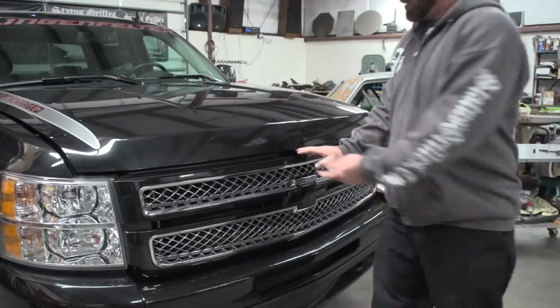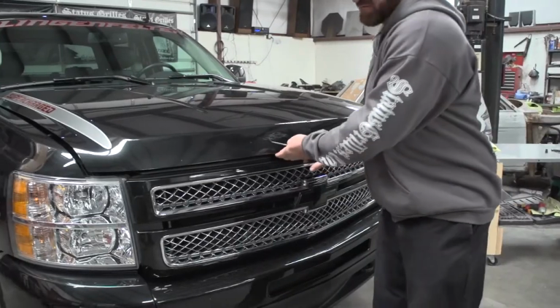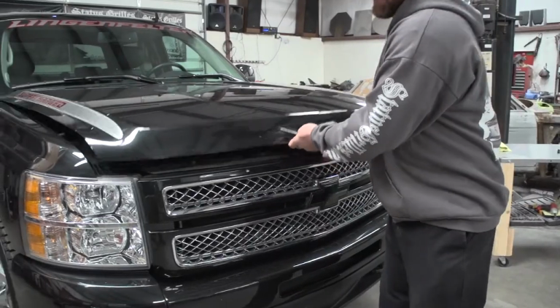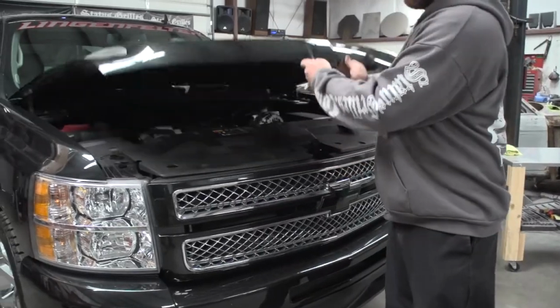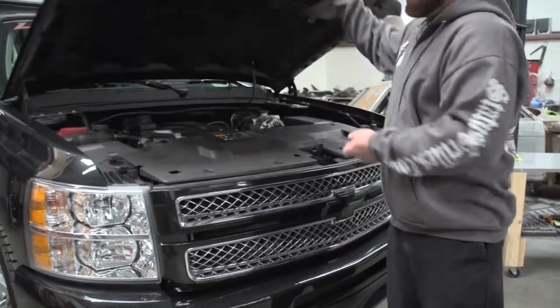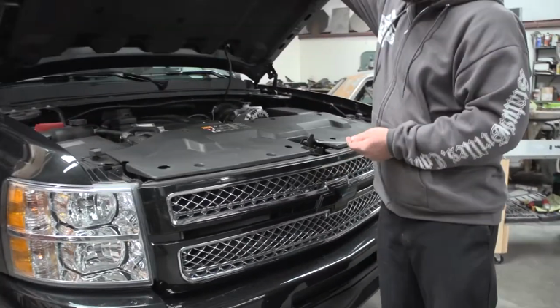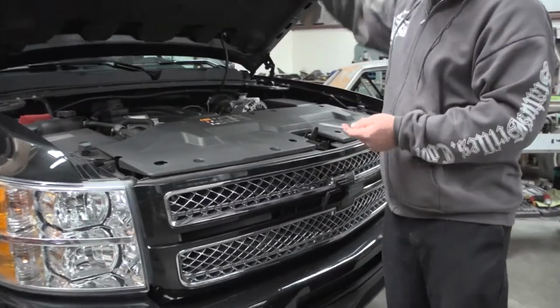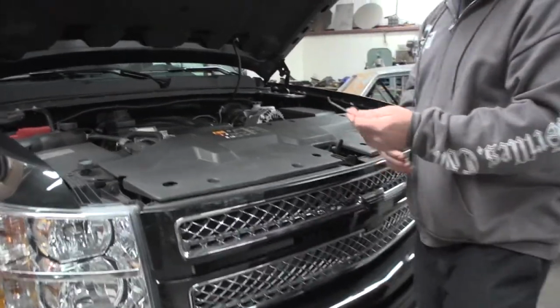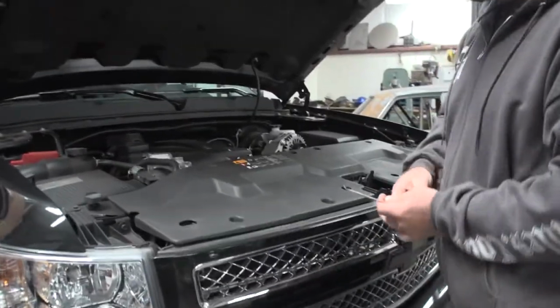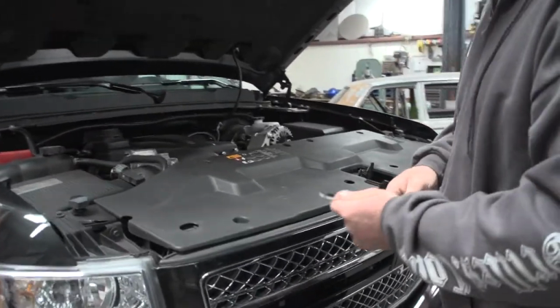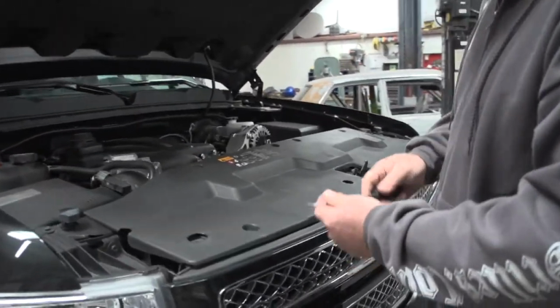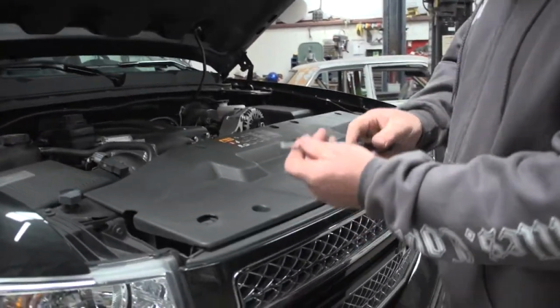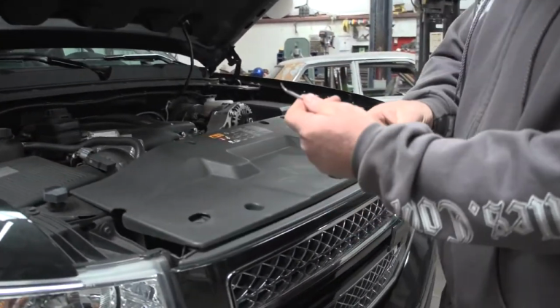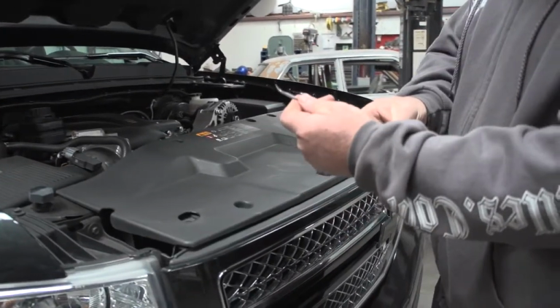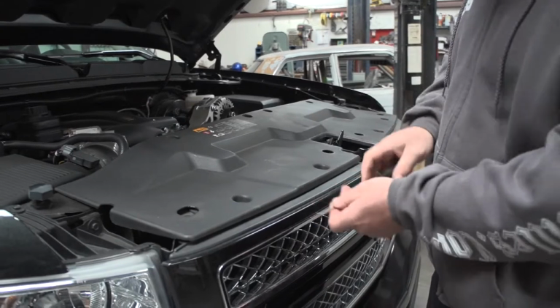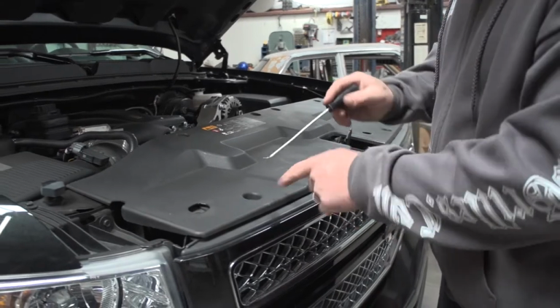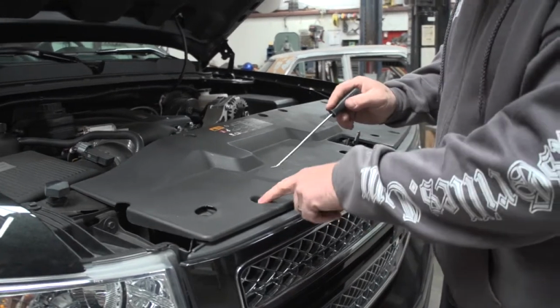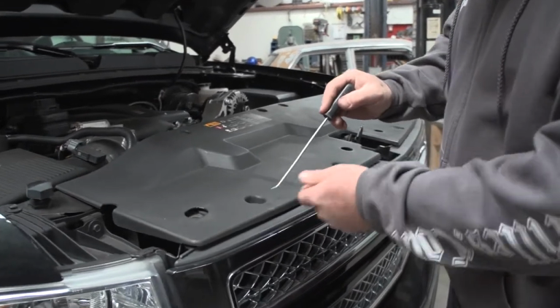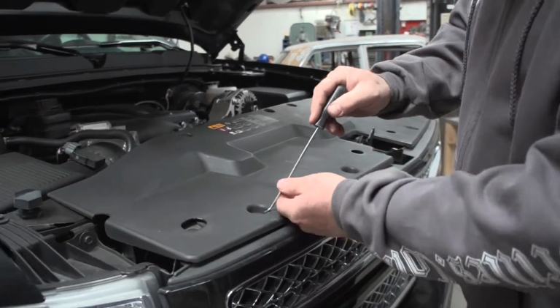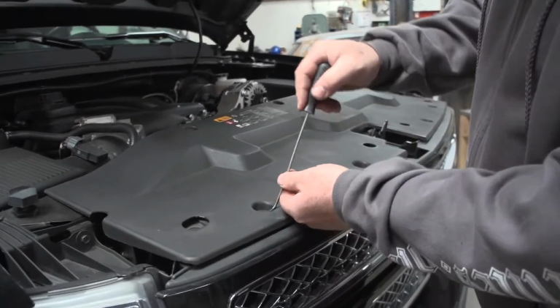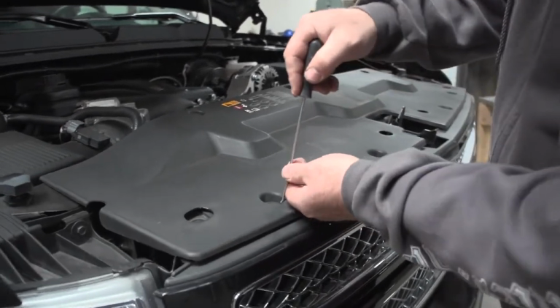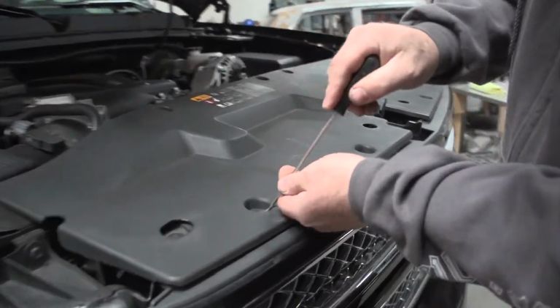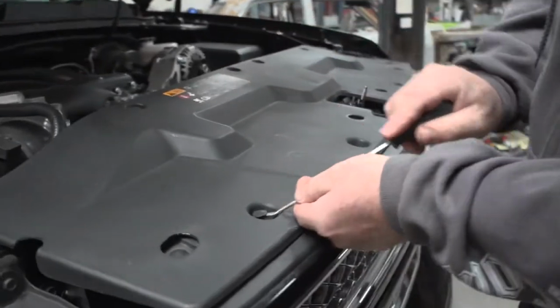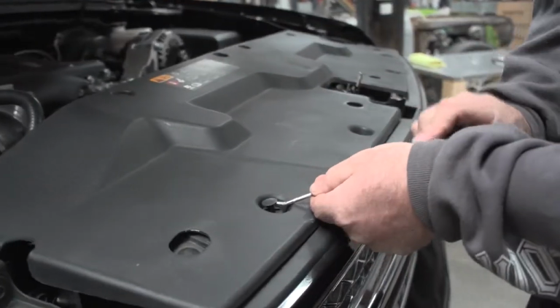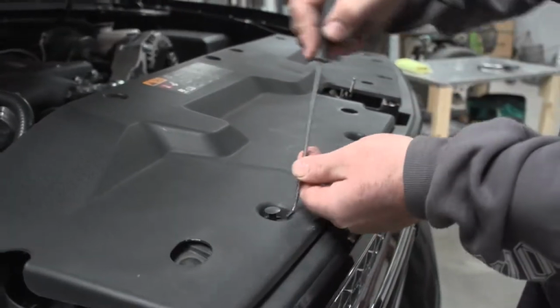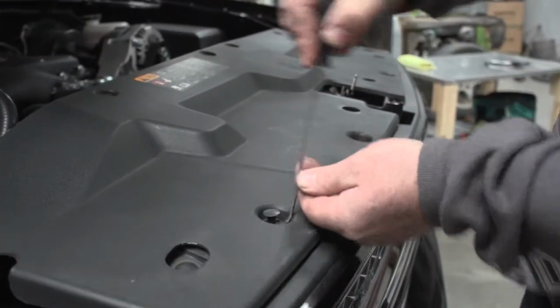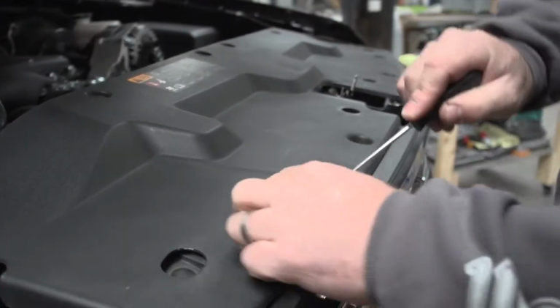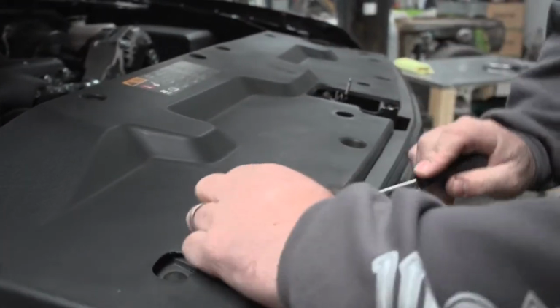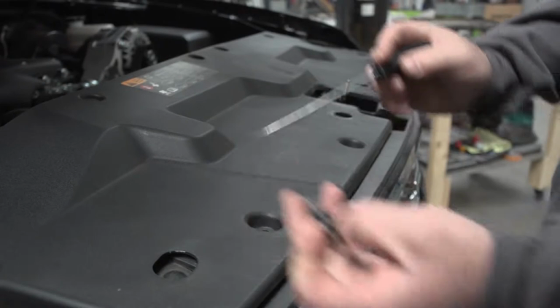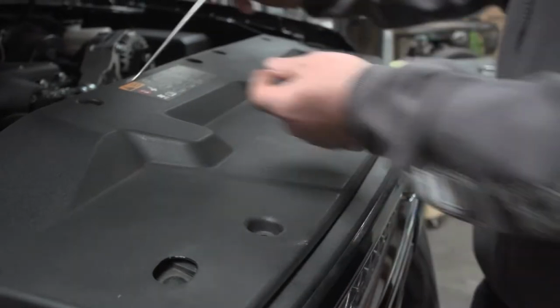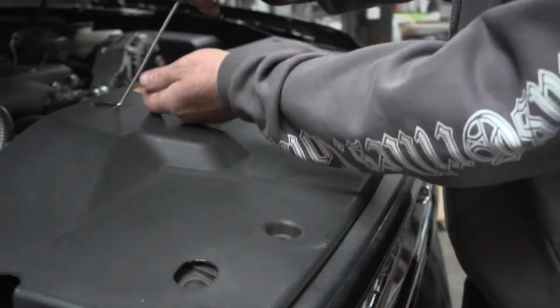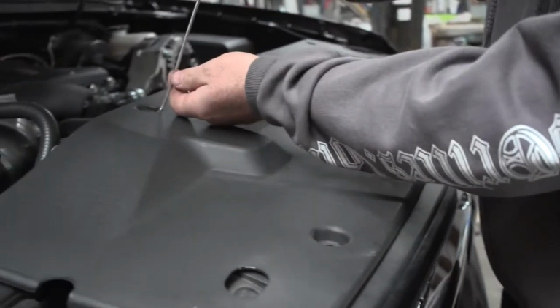First step, pop the hood. We're going to take our flathead screwdriver — I like to use a little bent one — and pull all the pop clips up. They just pop right out.